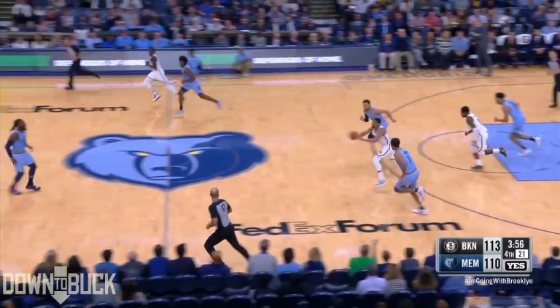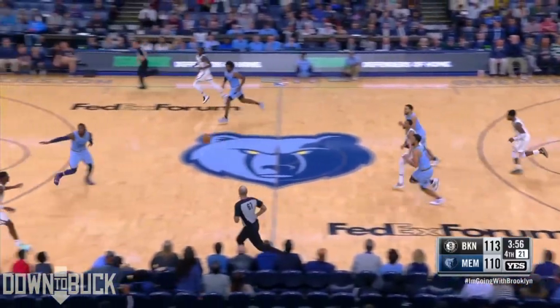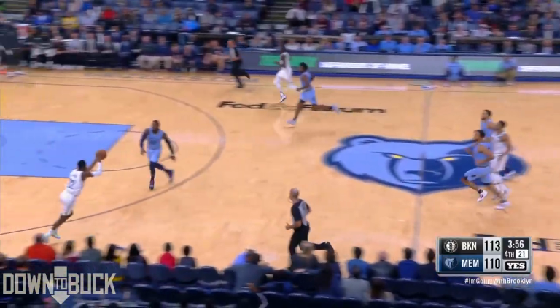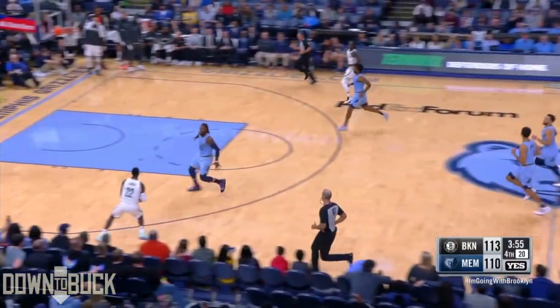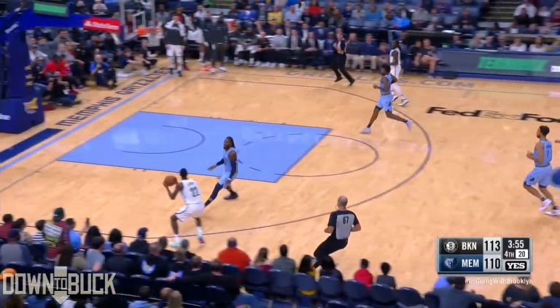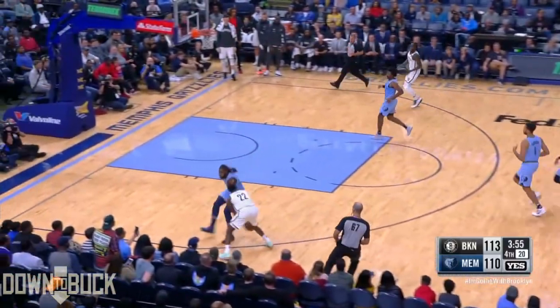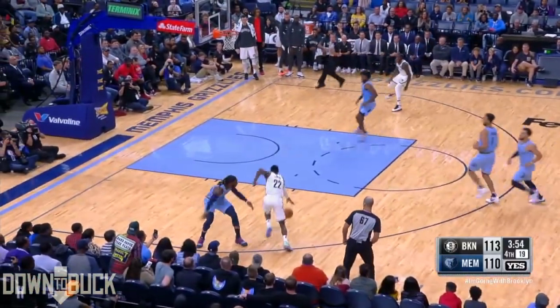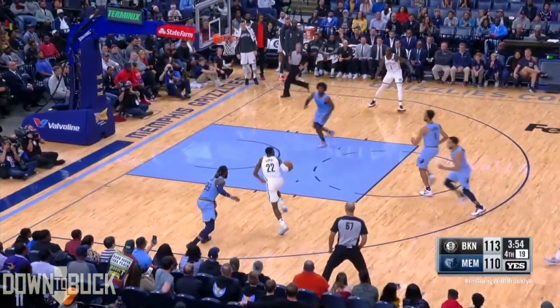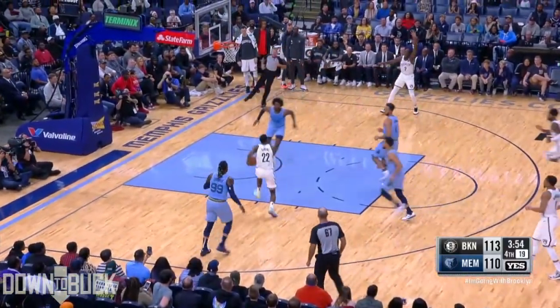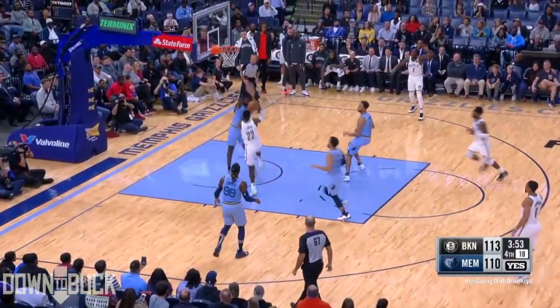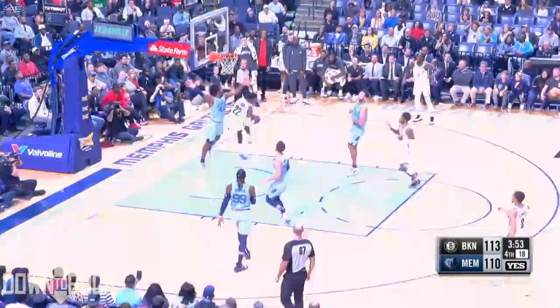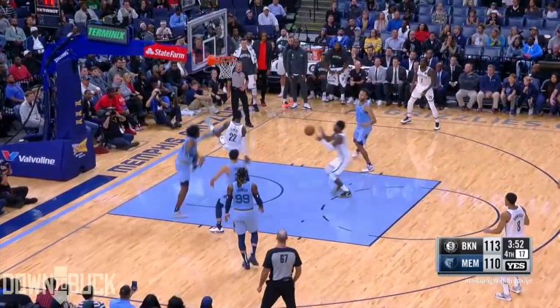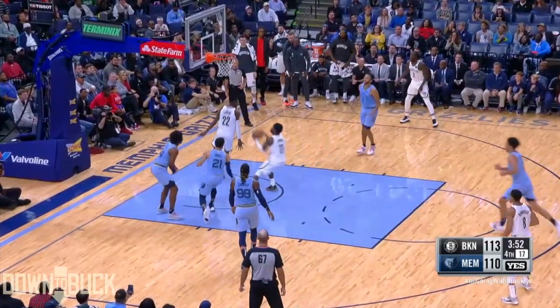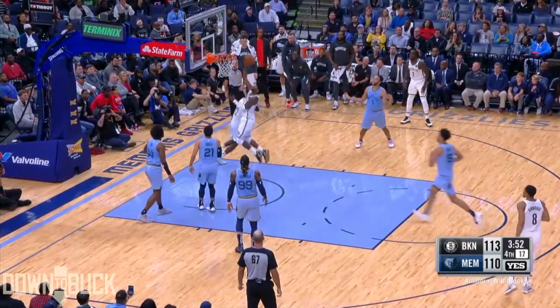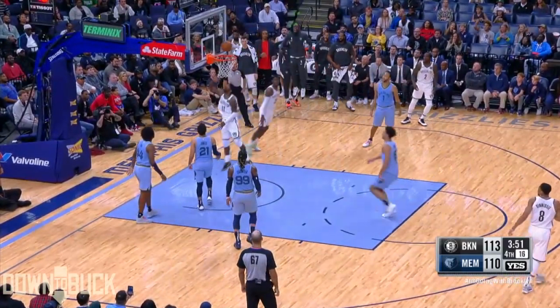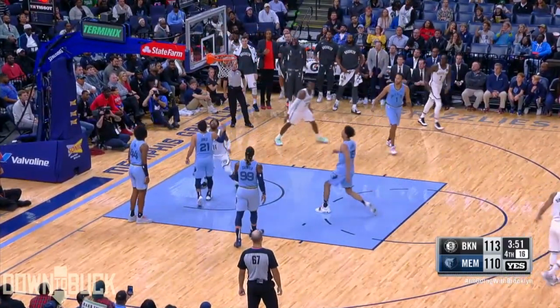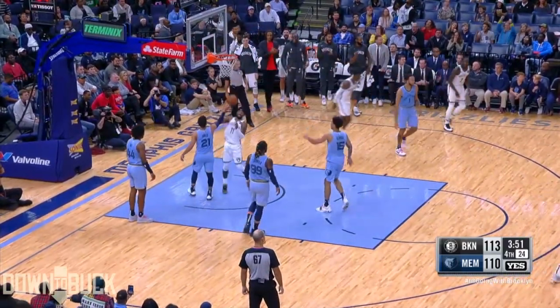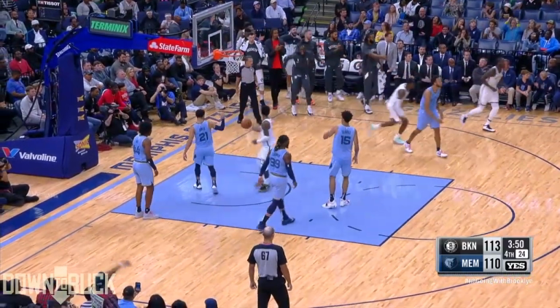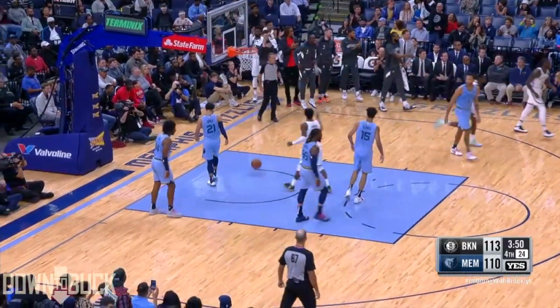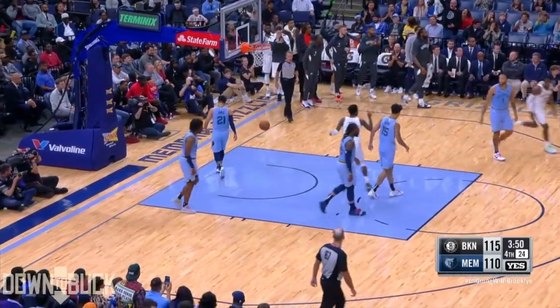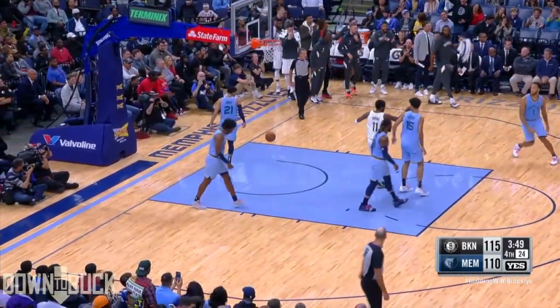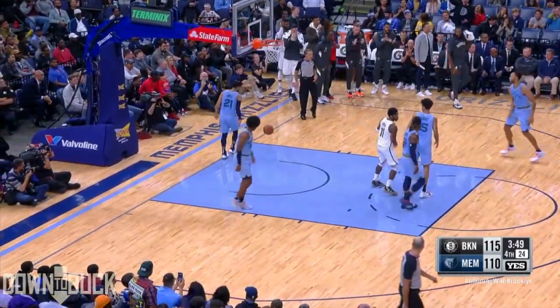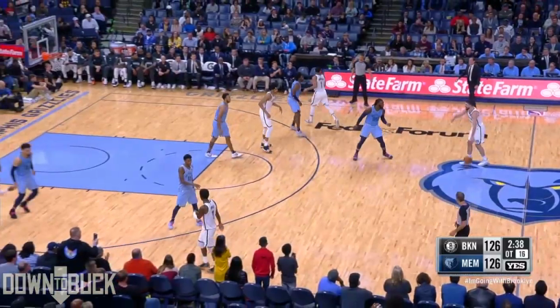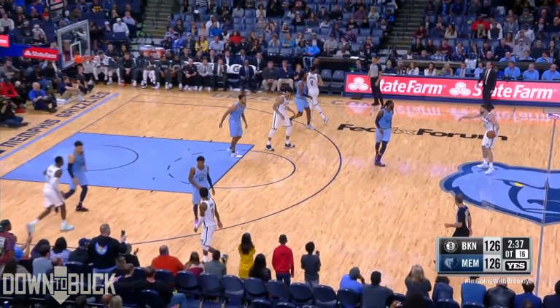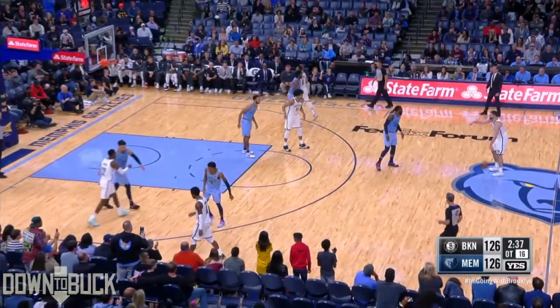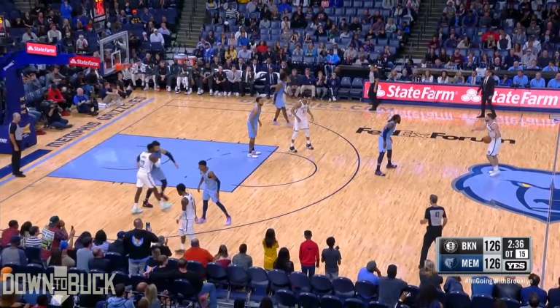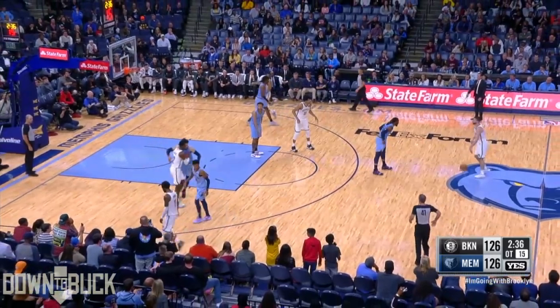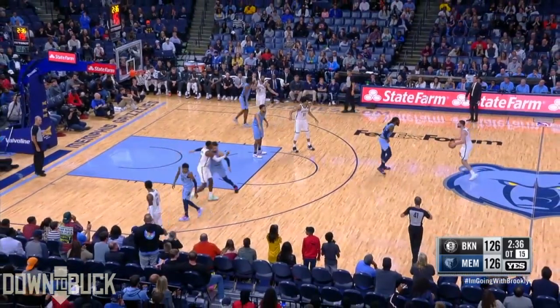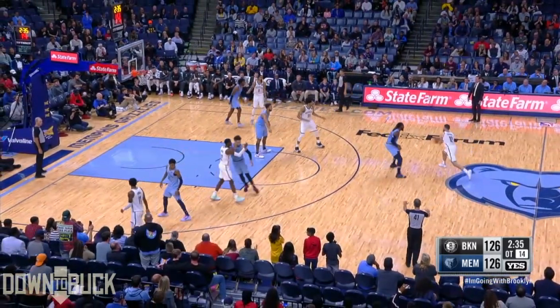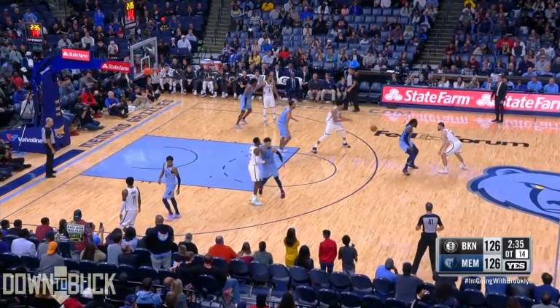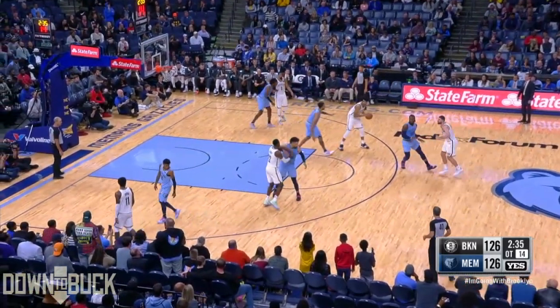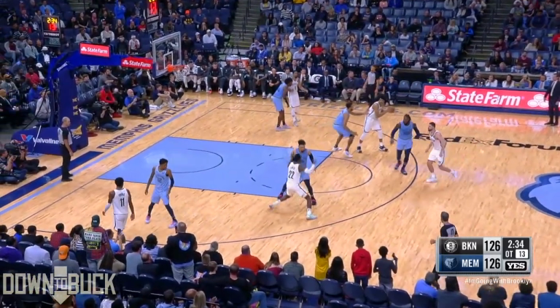He had his eye on the rim. Back into the arms of Levert — Levert on the drive, the lead, and Irving lays it in. Levert and Irving, the dynamic duo in the fourth.